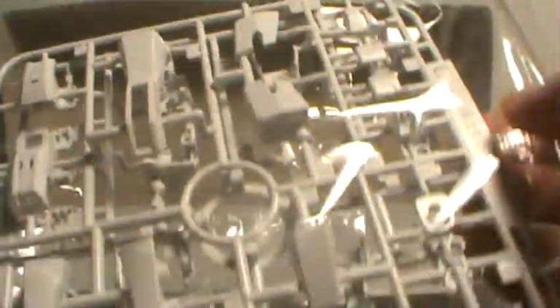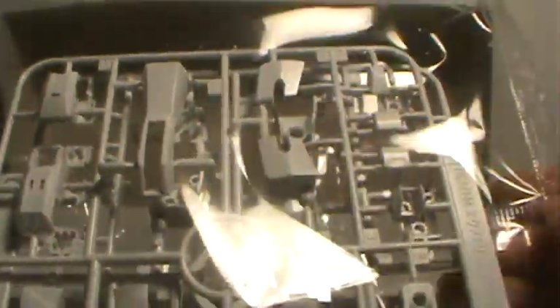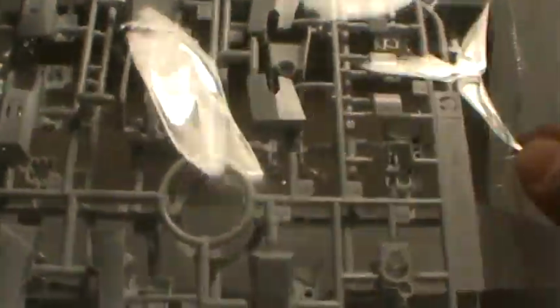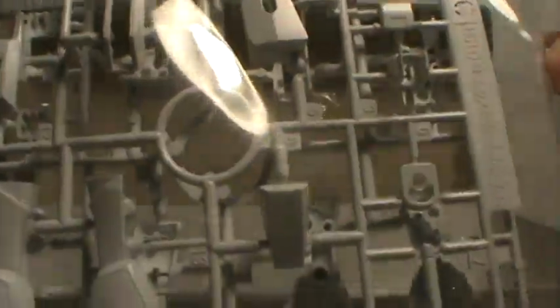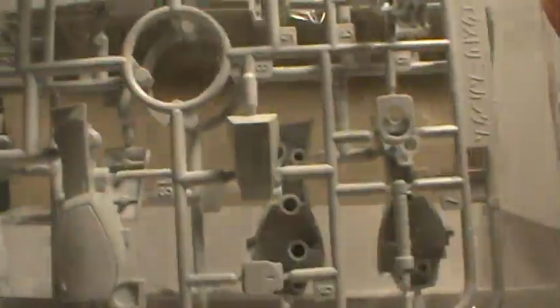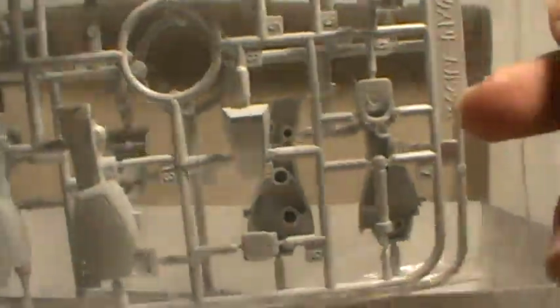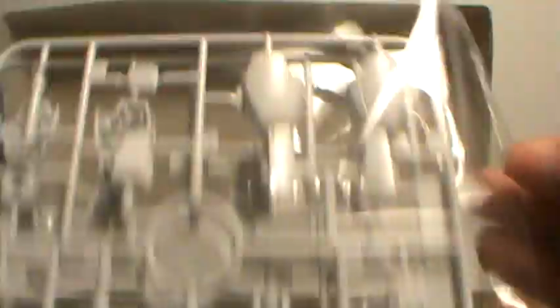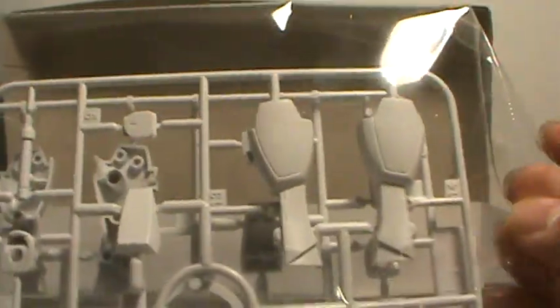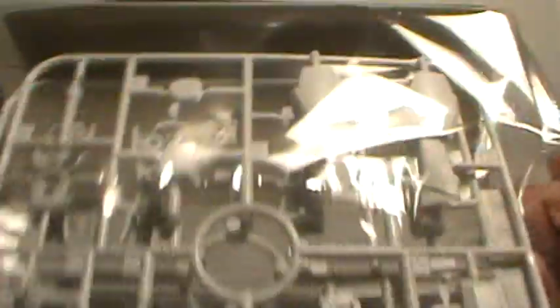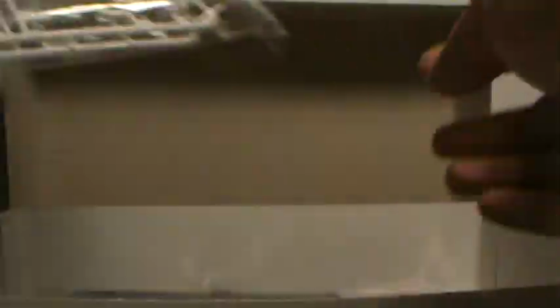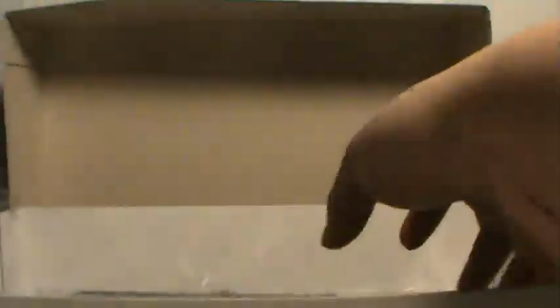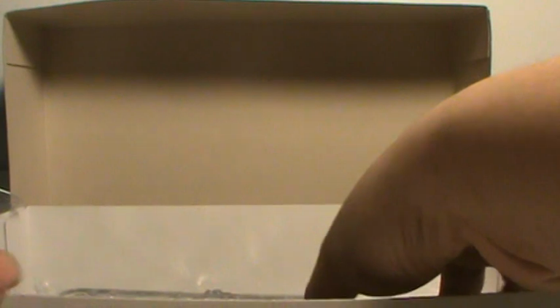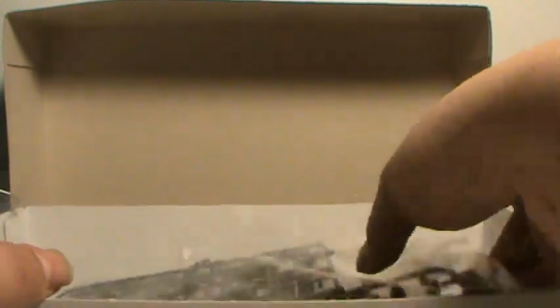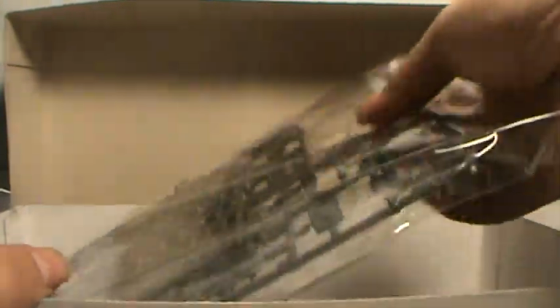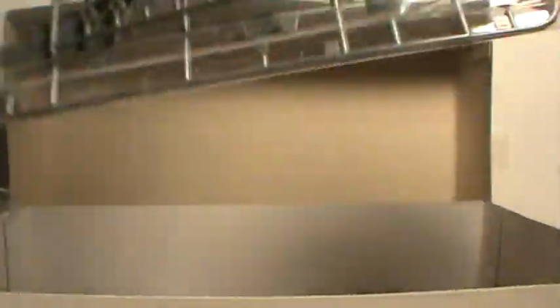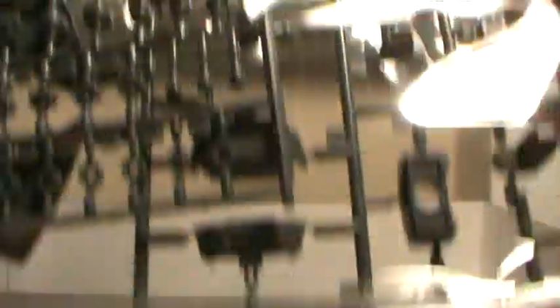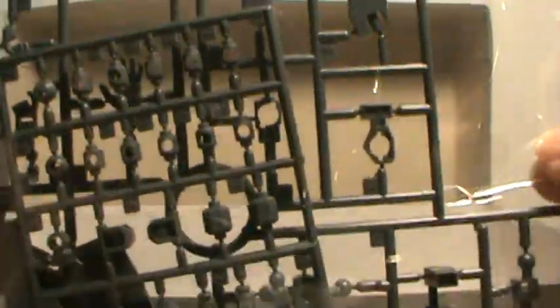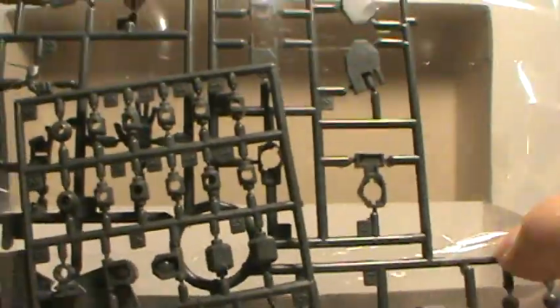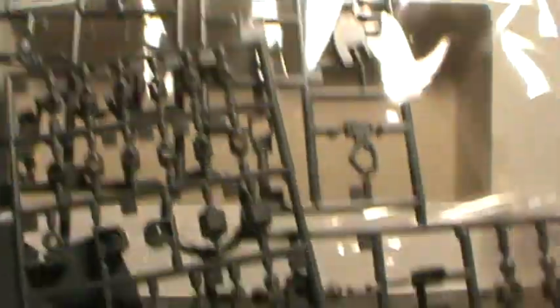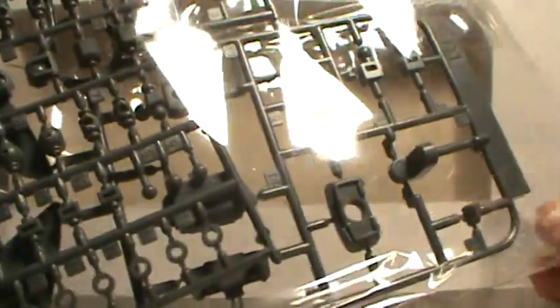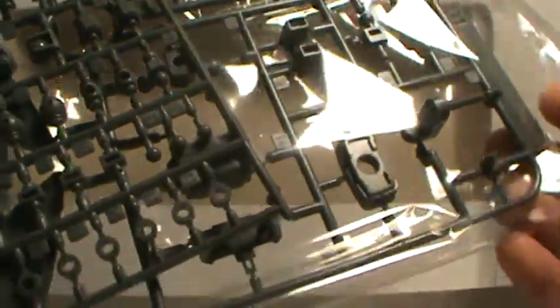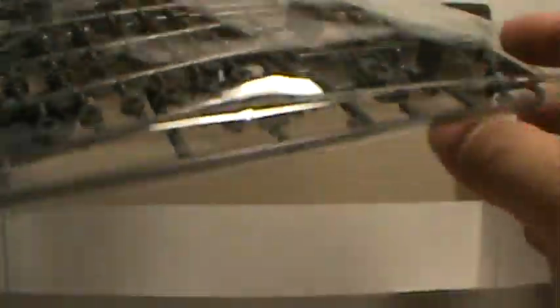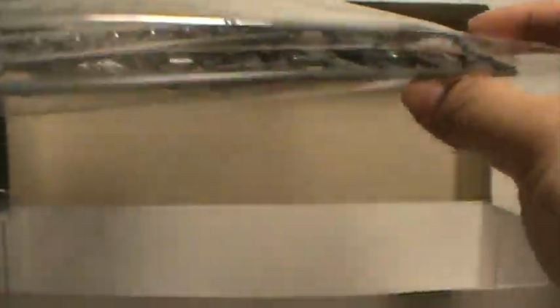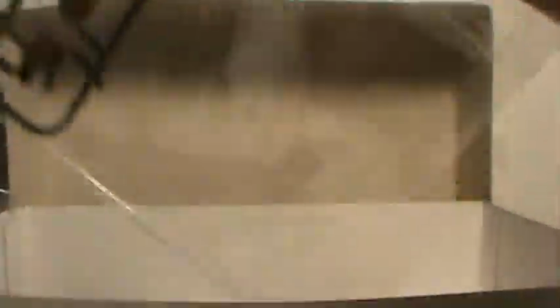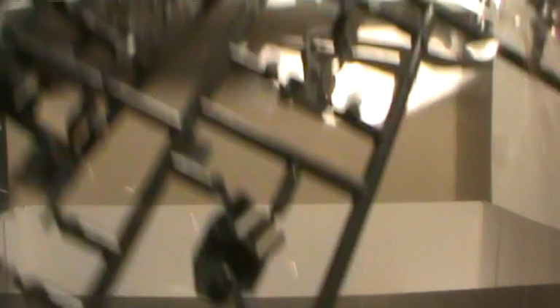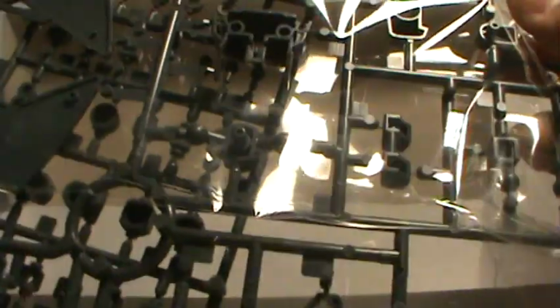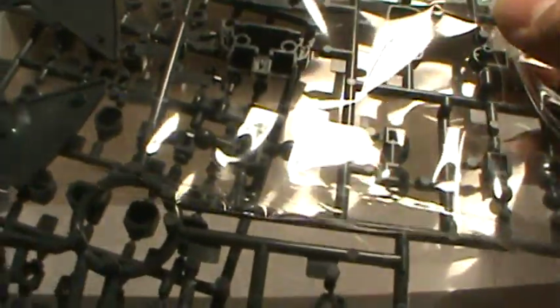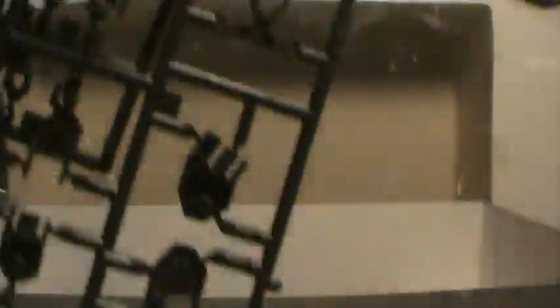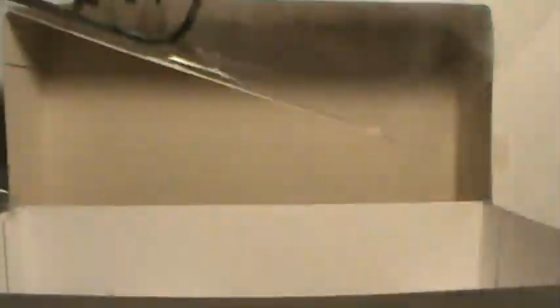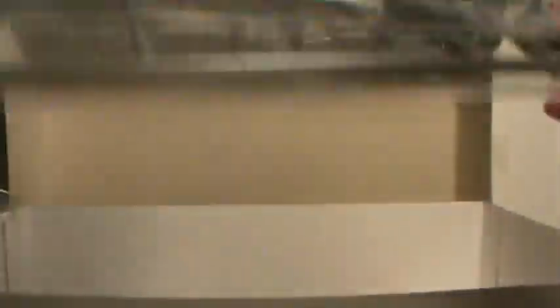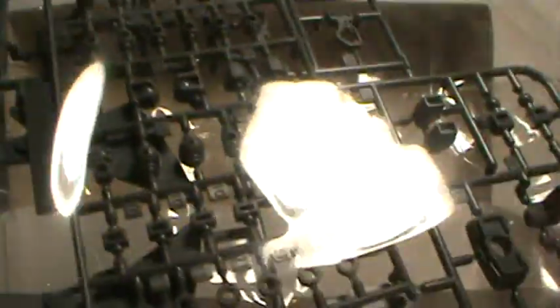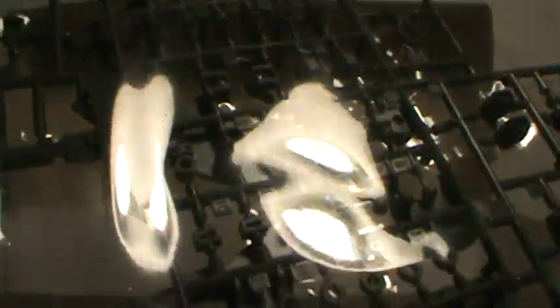There's more white parts, mostly the legs and other bits of armor. And finally we have poly caps and the tree with the rifle on it, and some more inner detail parts.